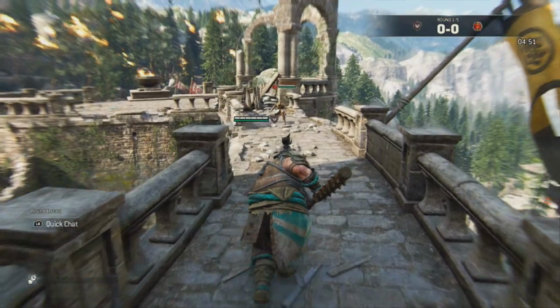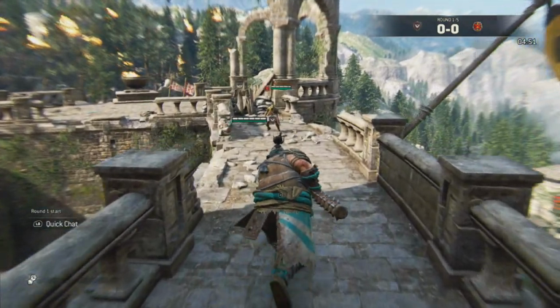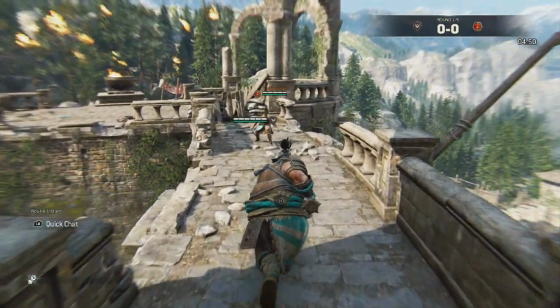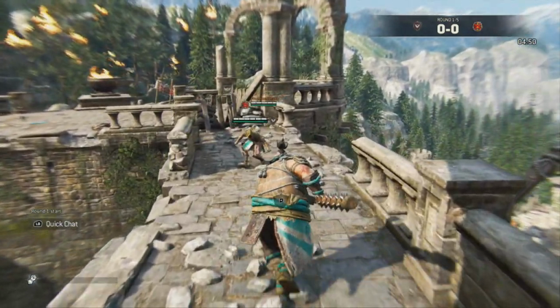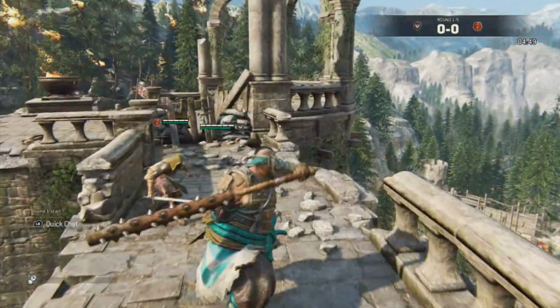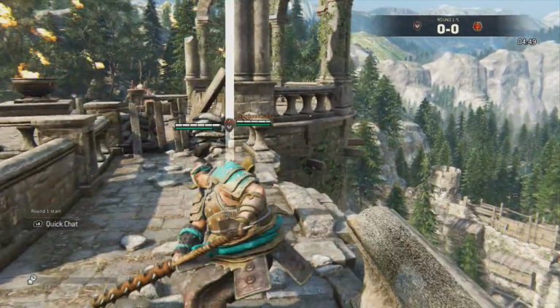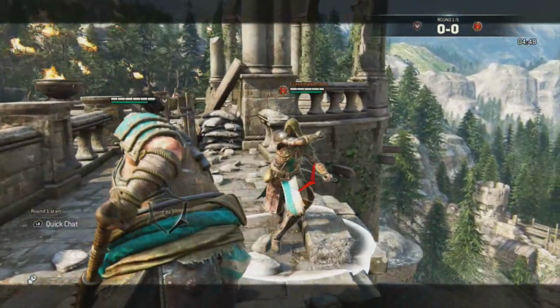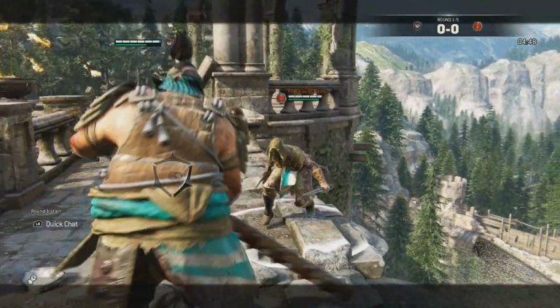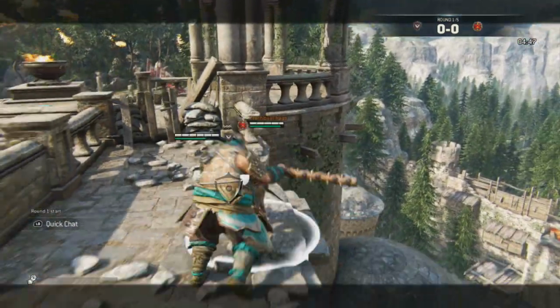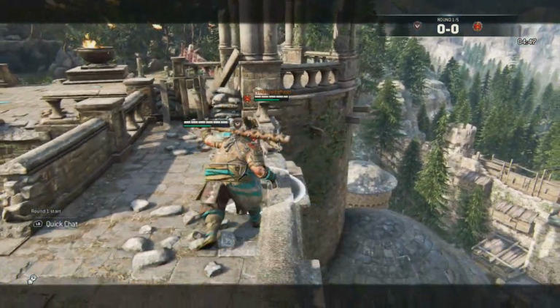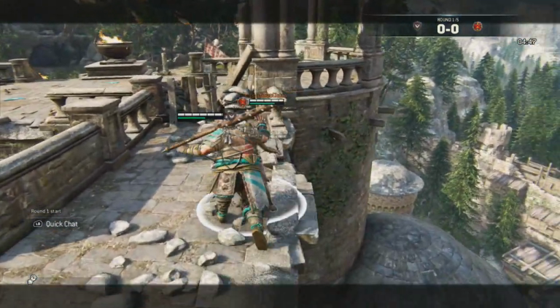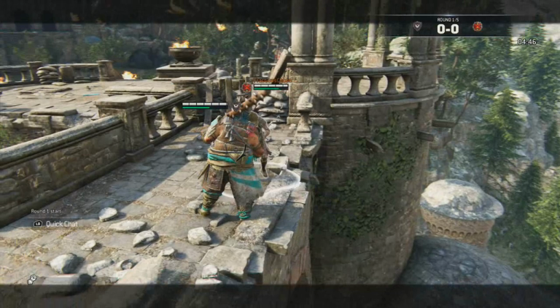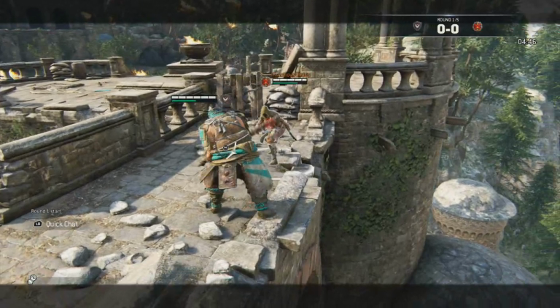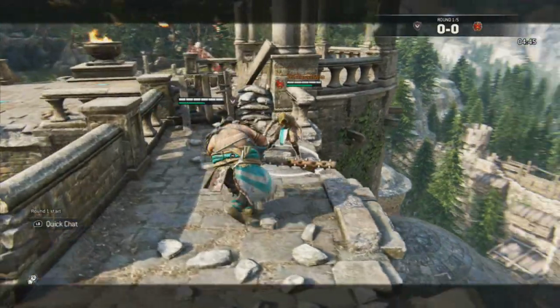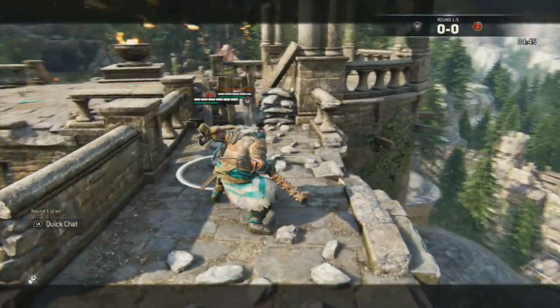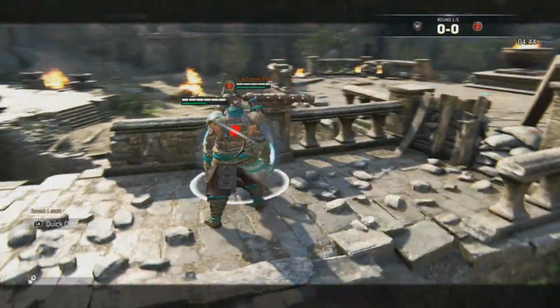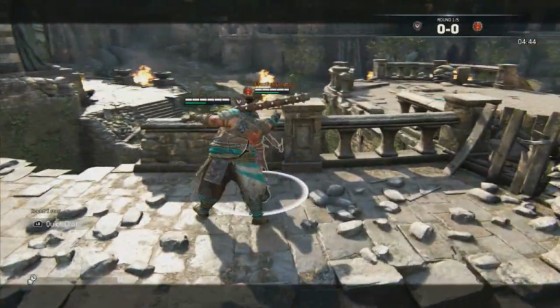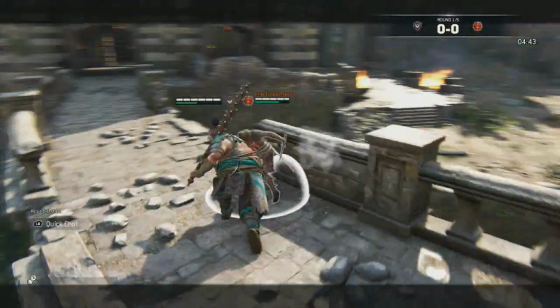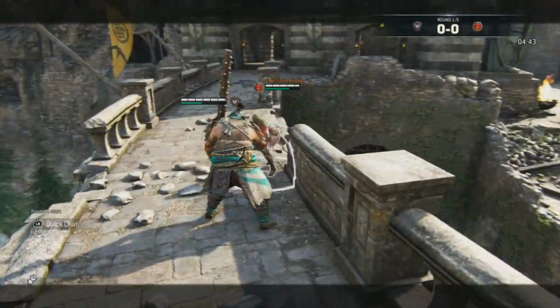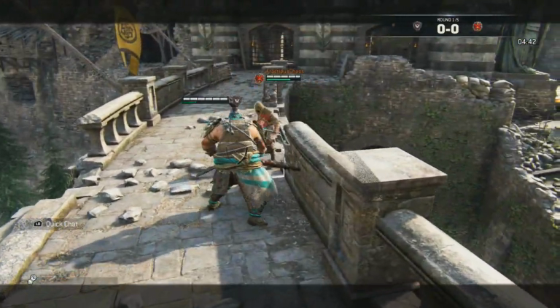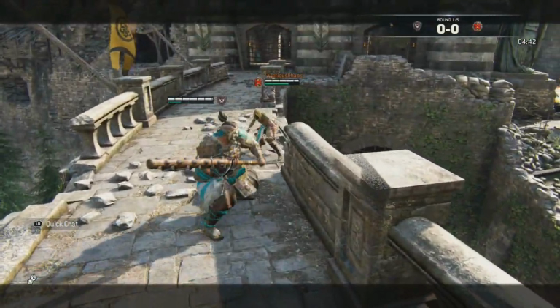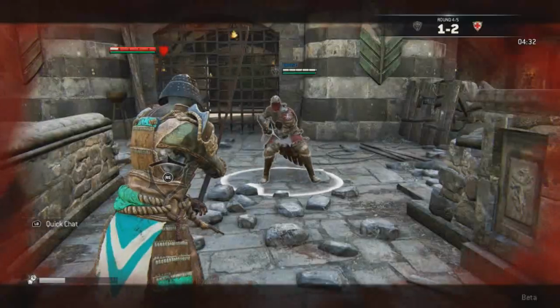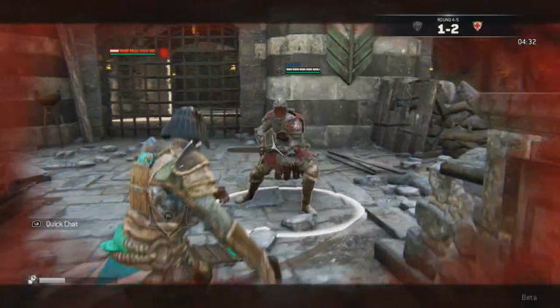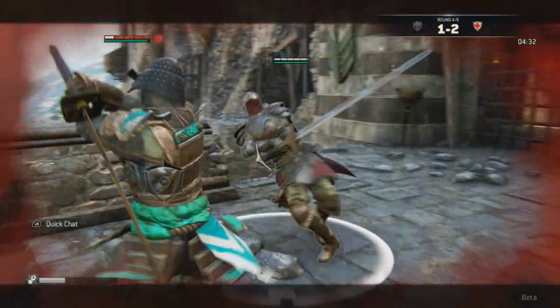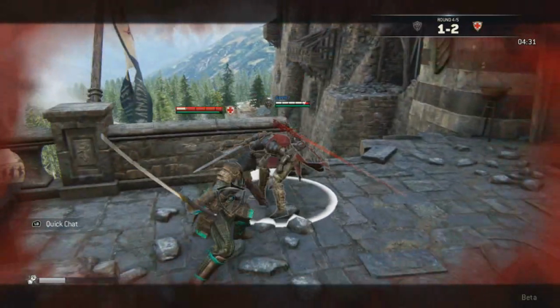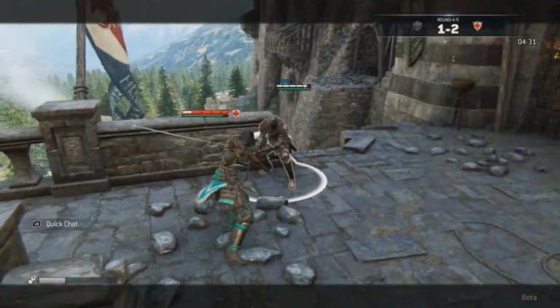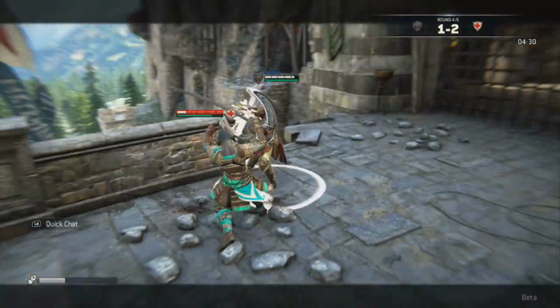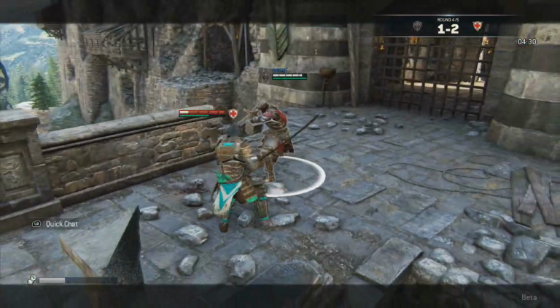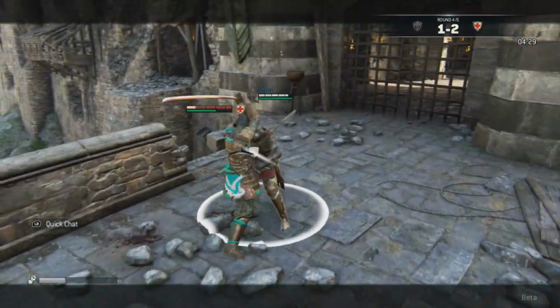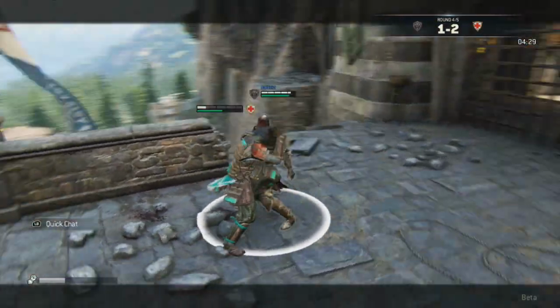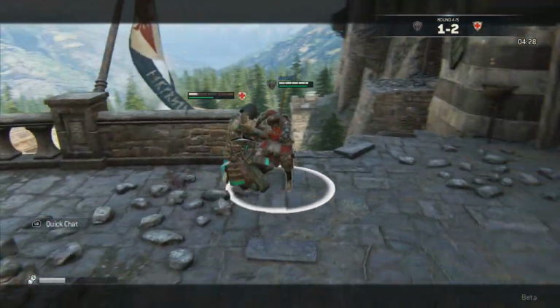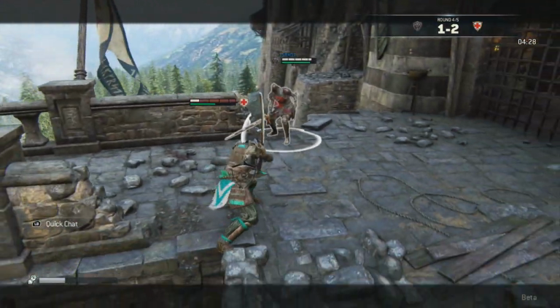Alright, so first we're just going to start with the easiest thing, obviously the throw. All you have to do is push guard break twice. On Xbox it's X, and on PlayStation it's square. I'm not sure which key it is on PC, but all you have to do is push guard break twice.